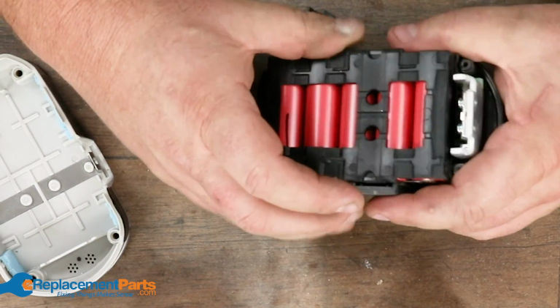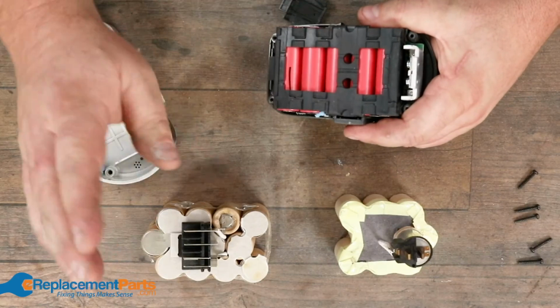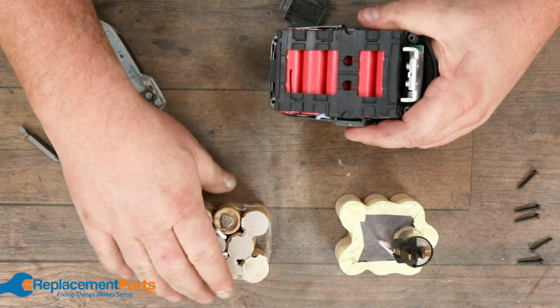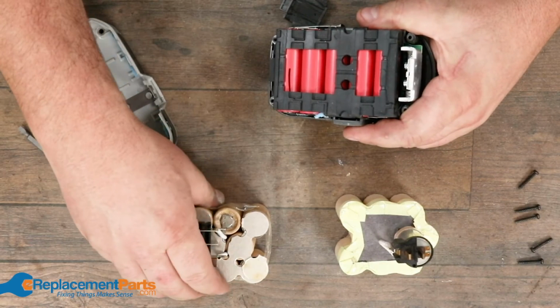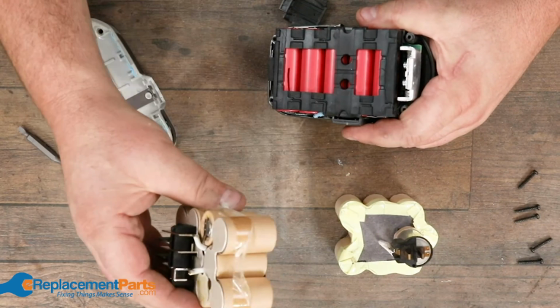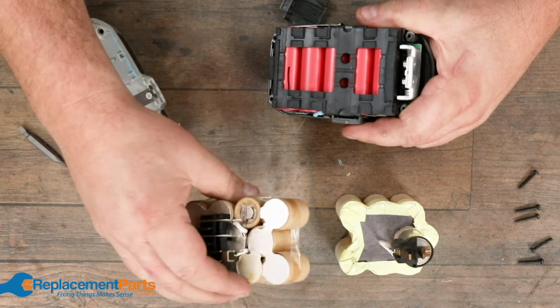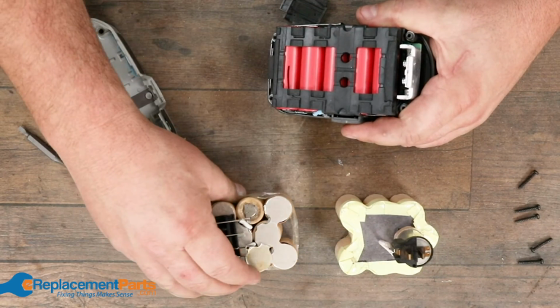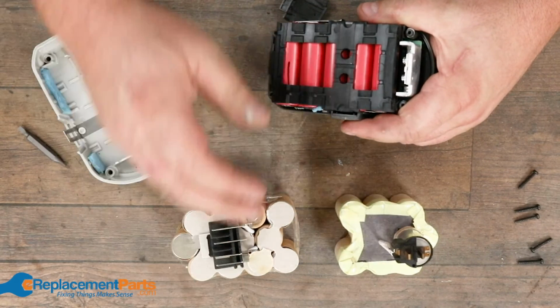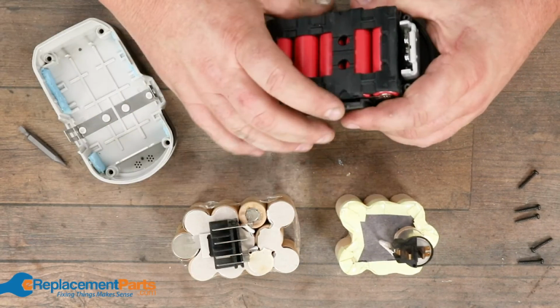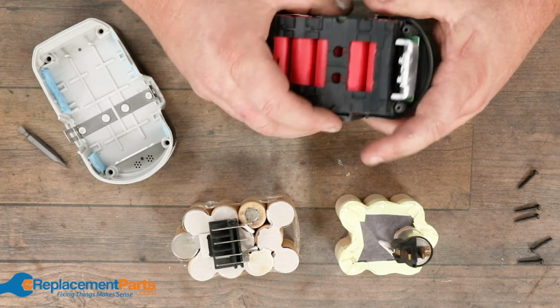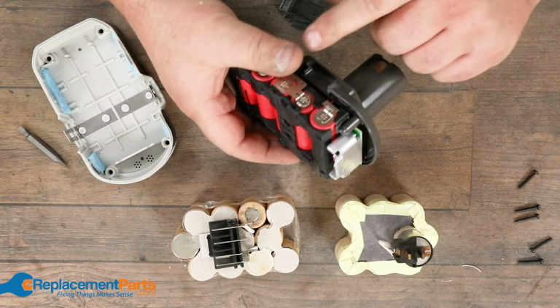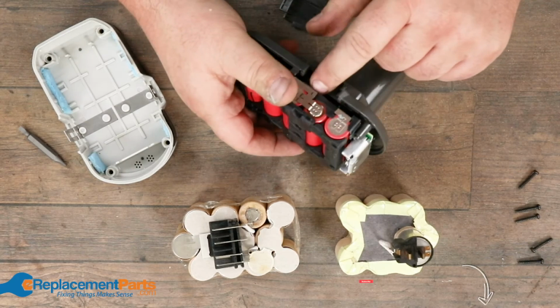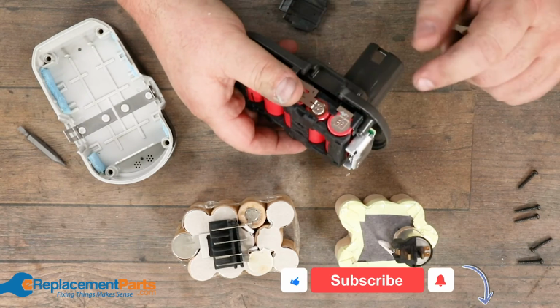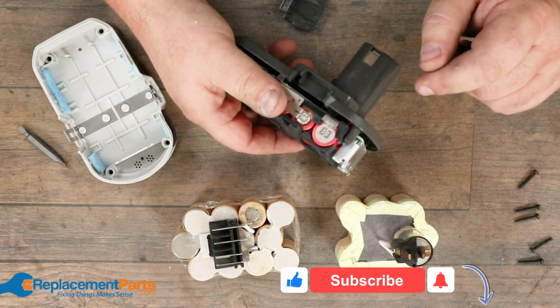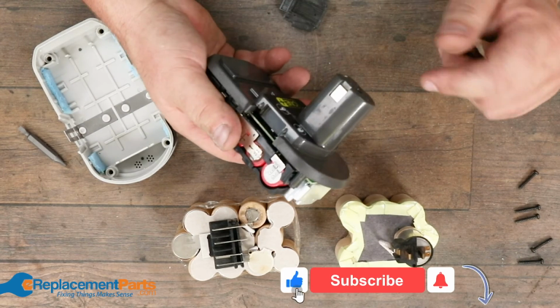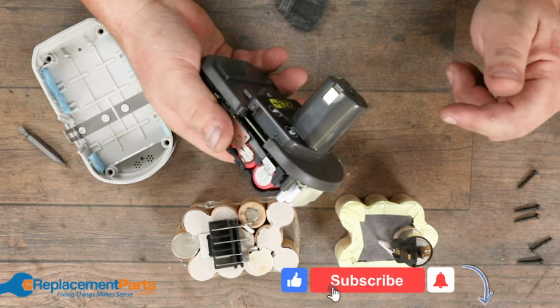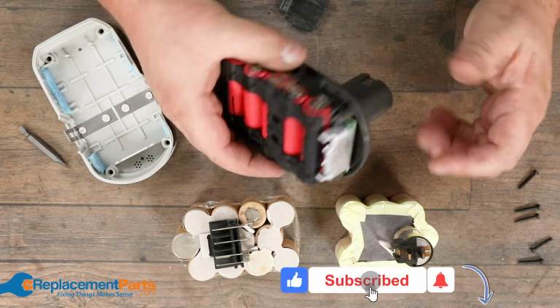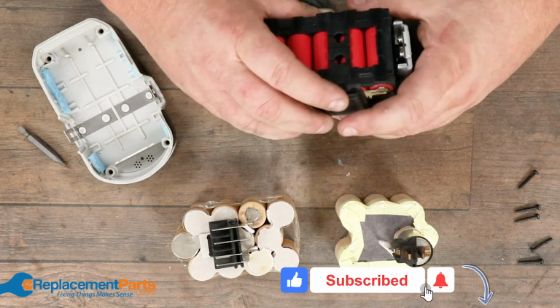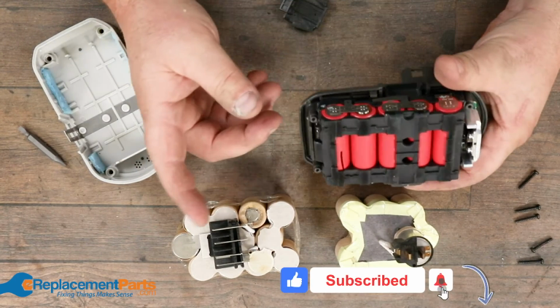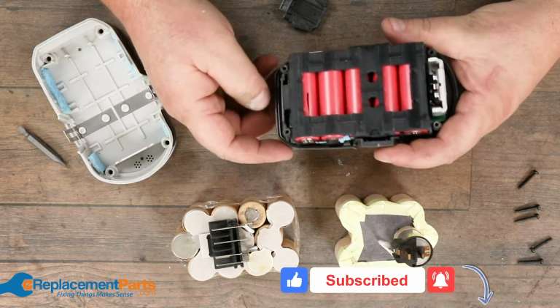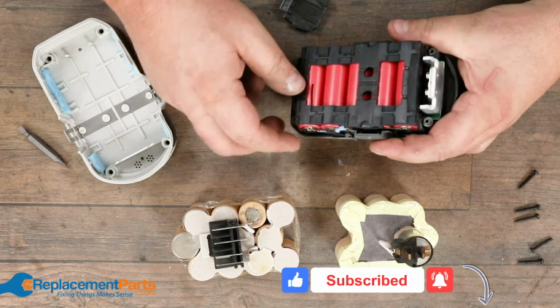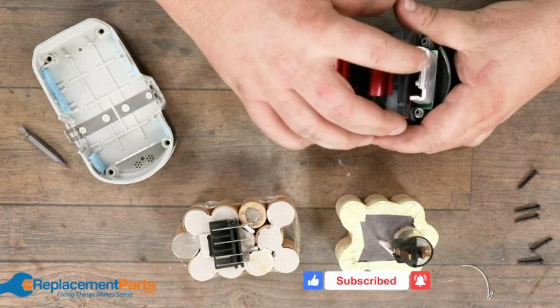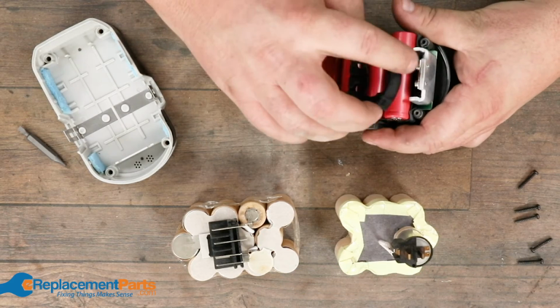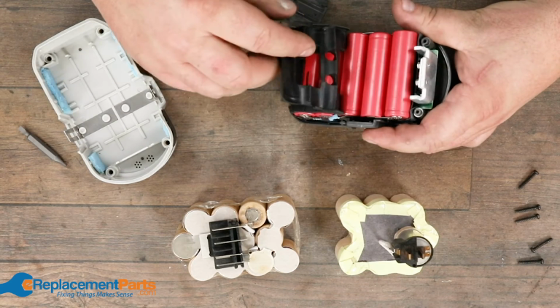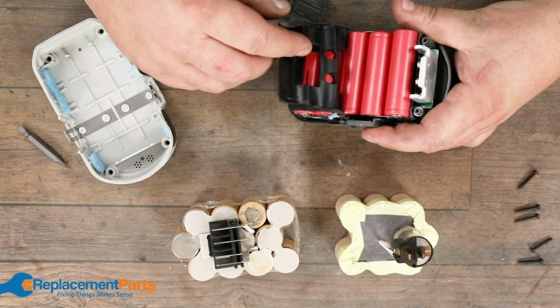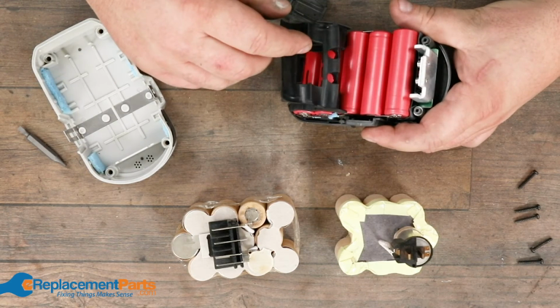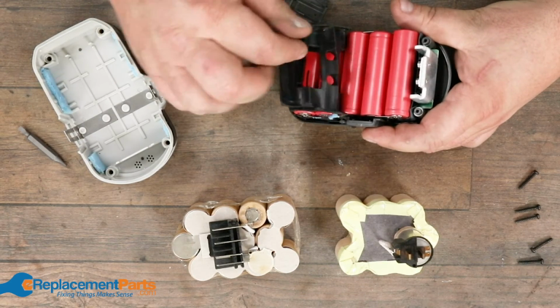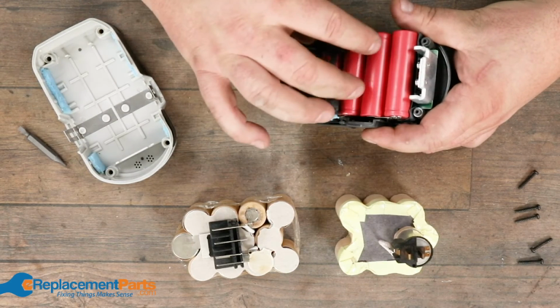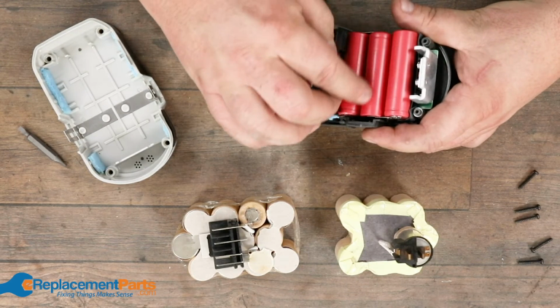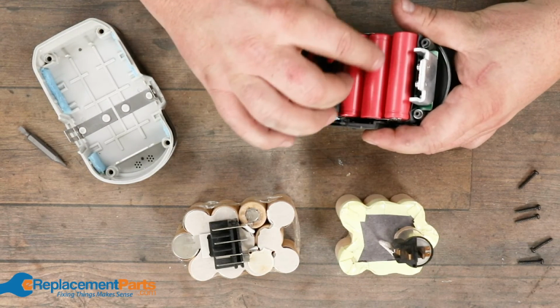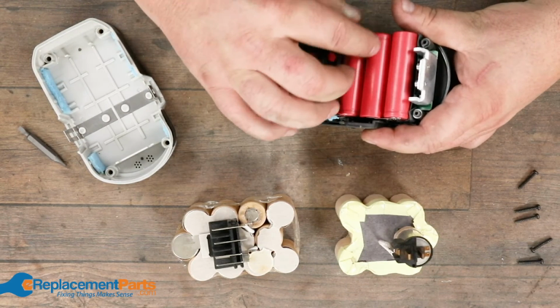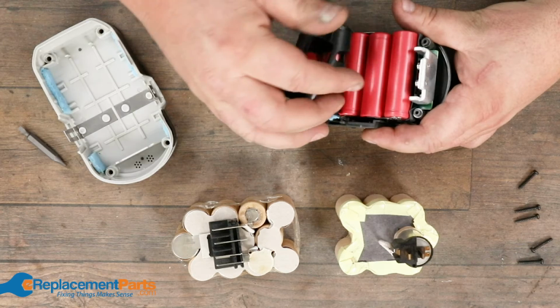Quite often you either have to have a really smart charger to ensure you don't overcharge your batteries, or sometimes you have a smart battery that prevents the battery from being overcharged. I can still do this exact same process — I can take those battery cells out — and quite often, even if you take the covers off of these.